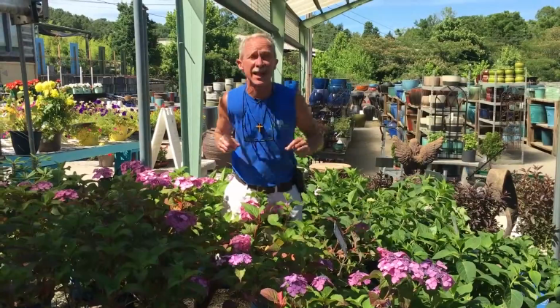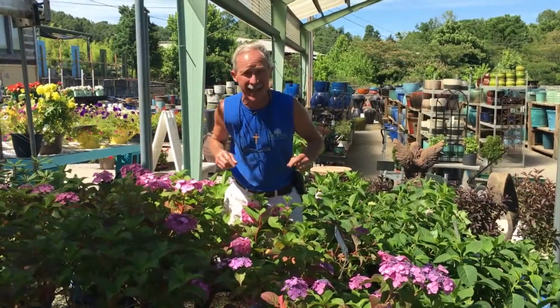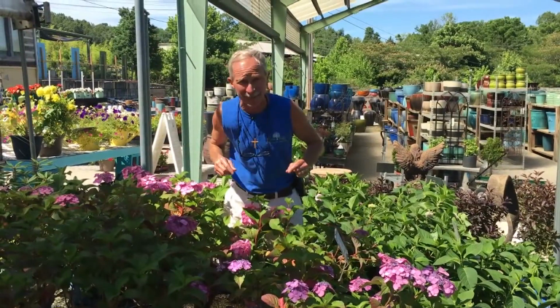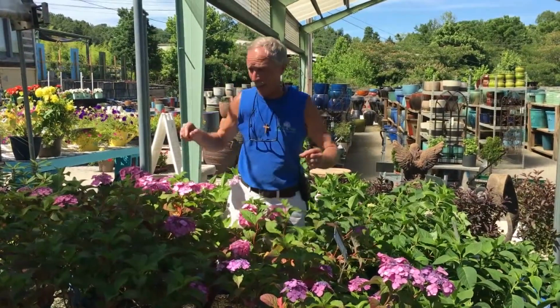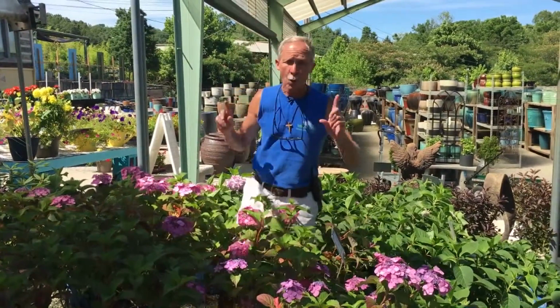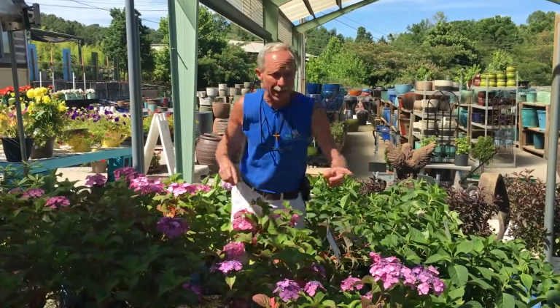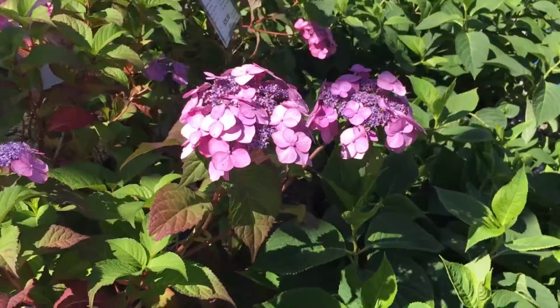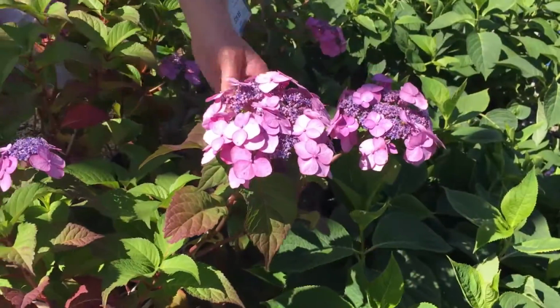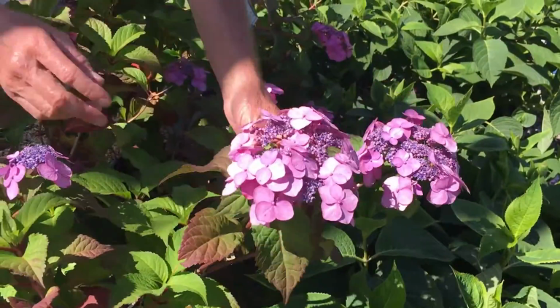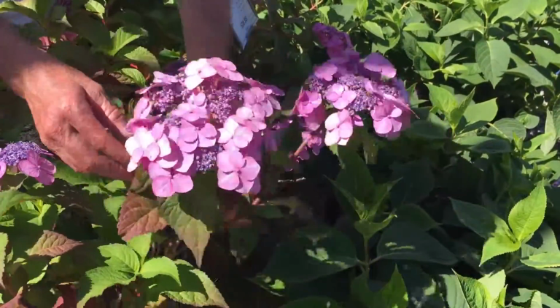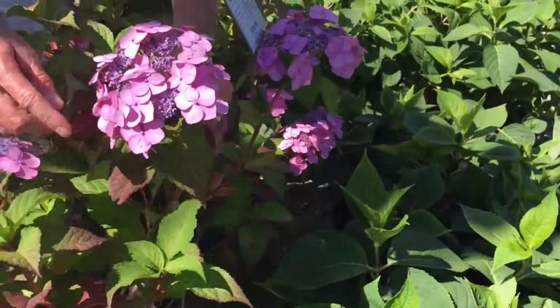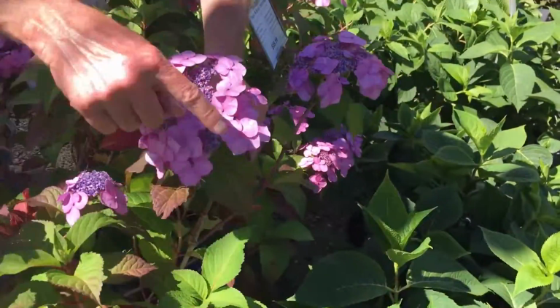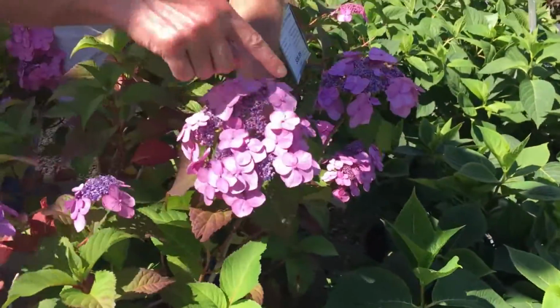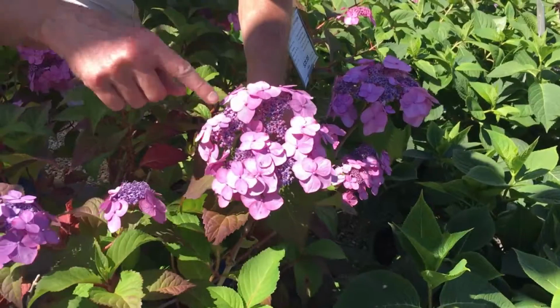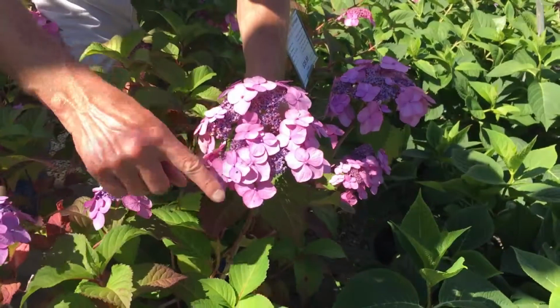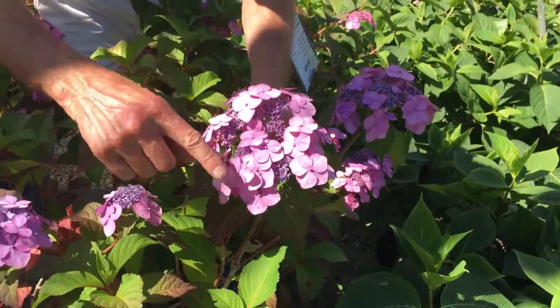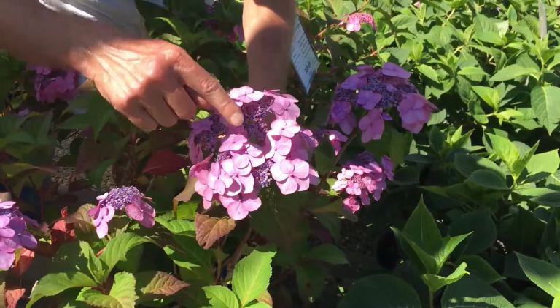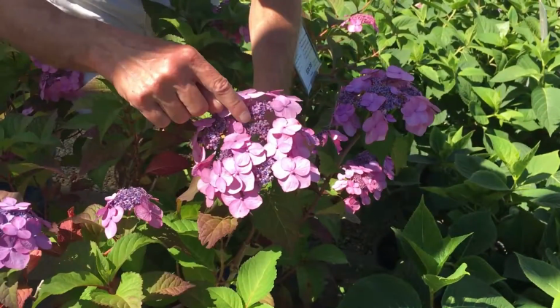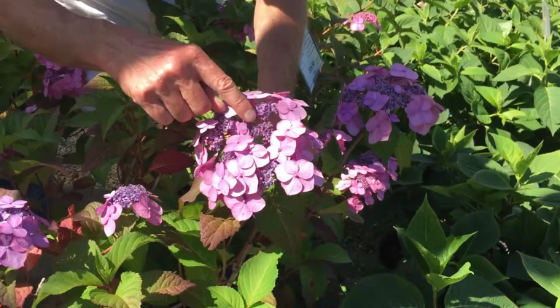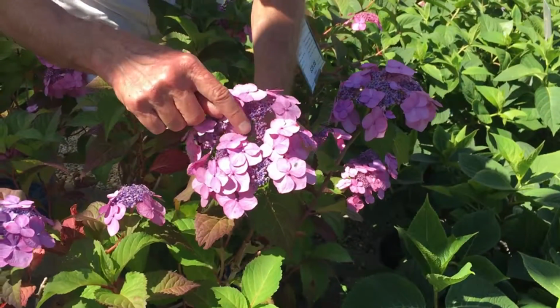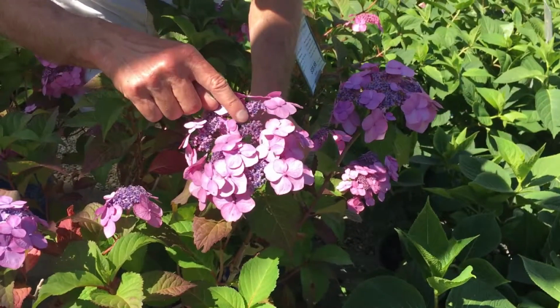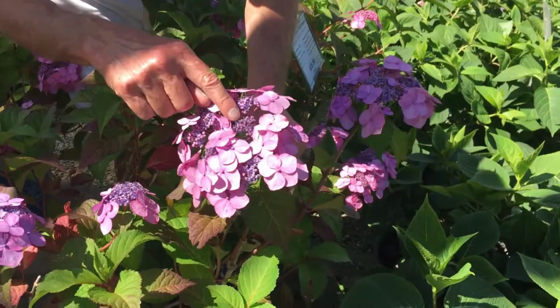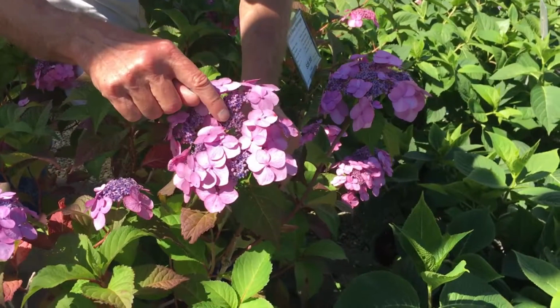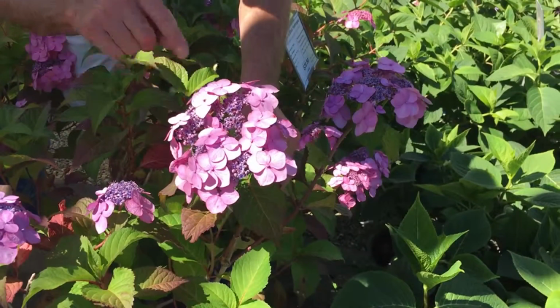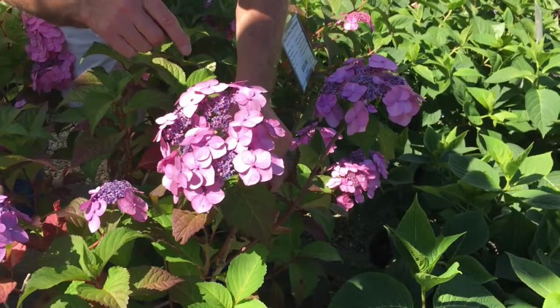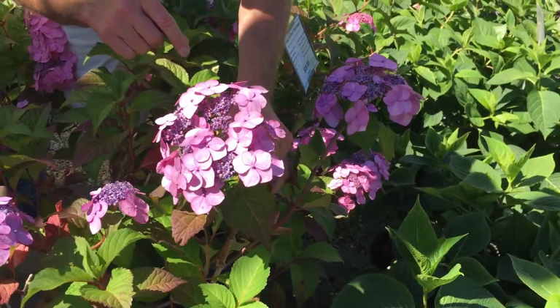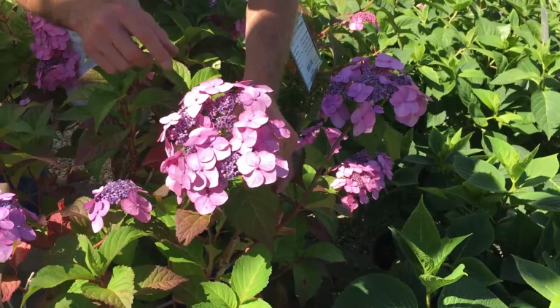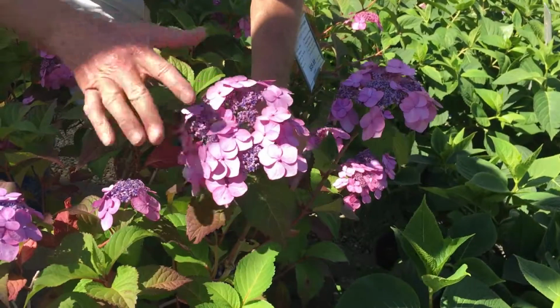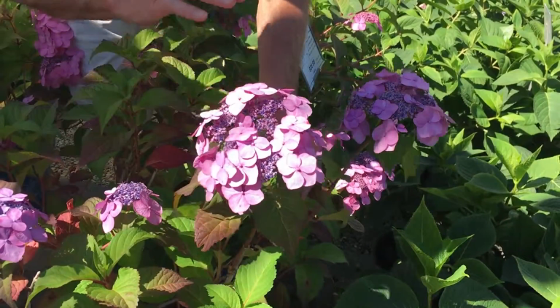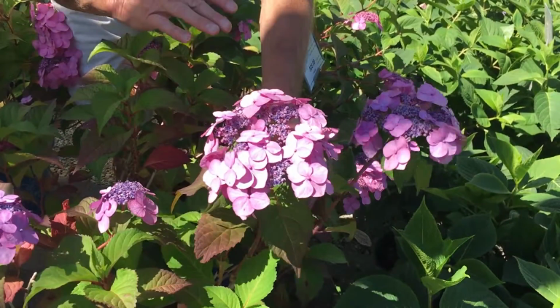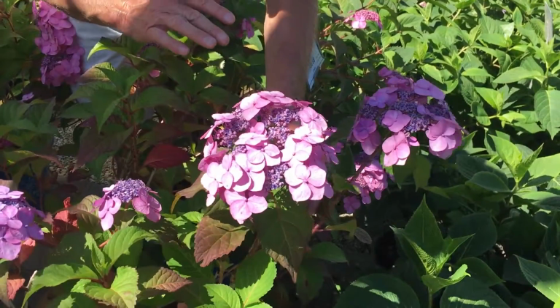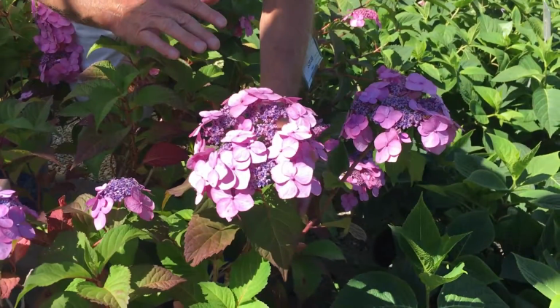What I mean by lace cap is the blooms are so unique — it's the bigger petaloids on the outside and the smaller tiny florets on the inside. It's called lace cap.